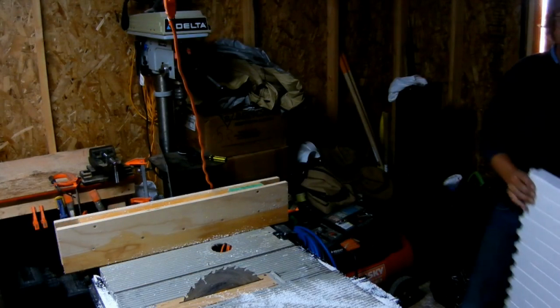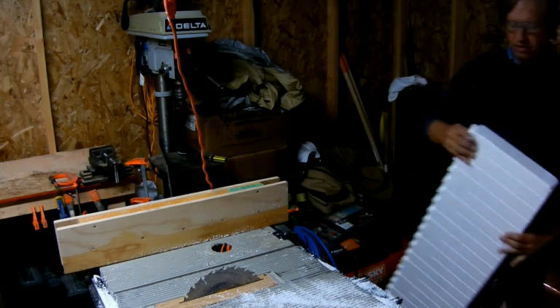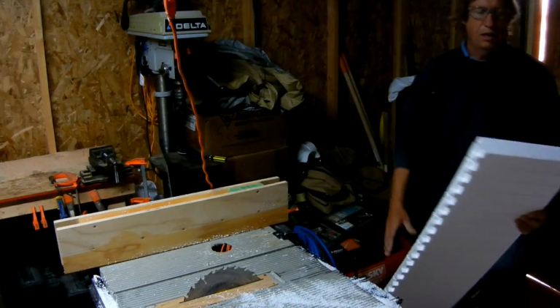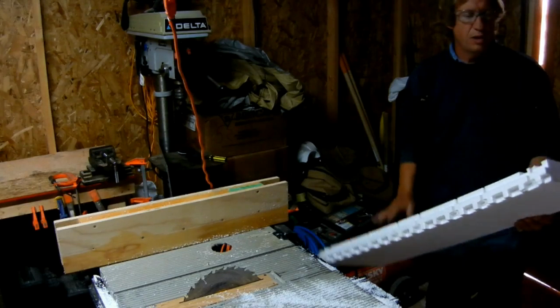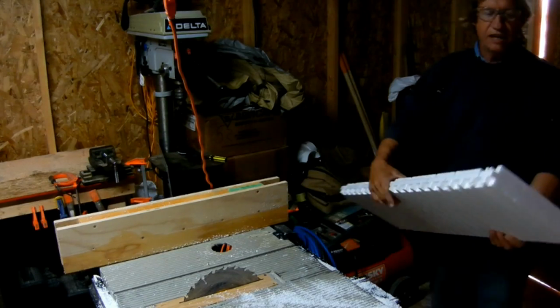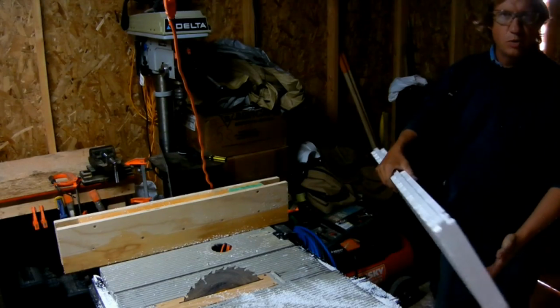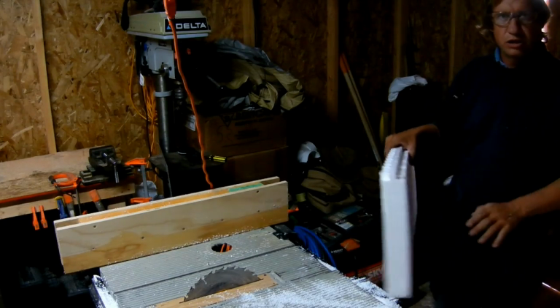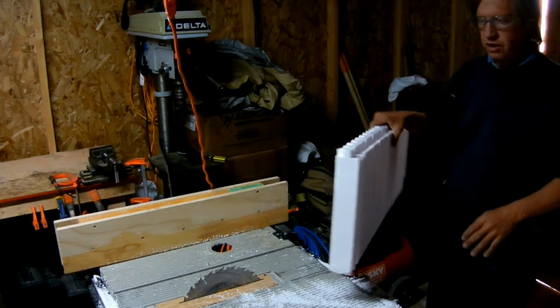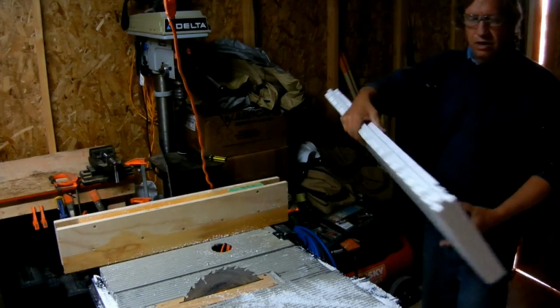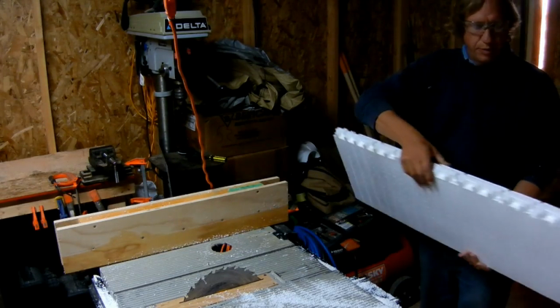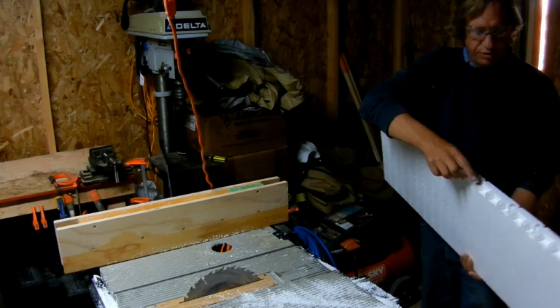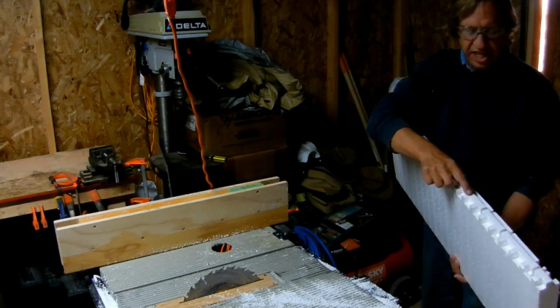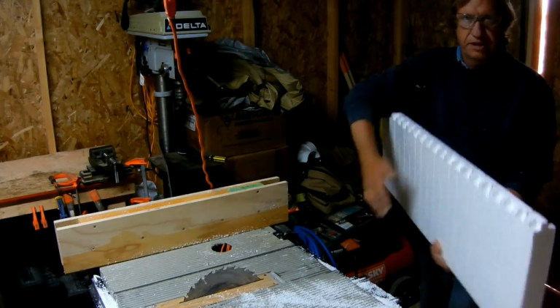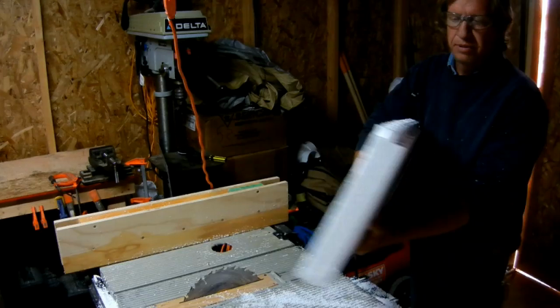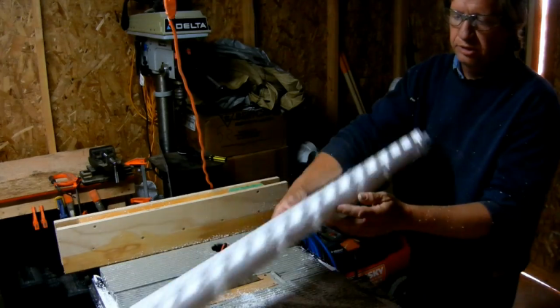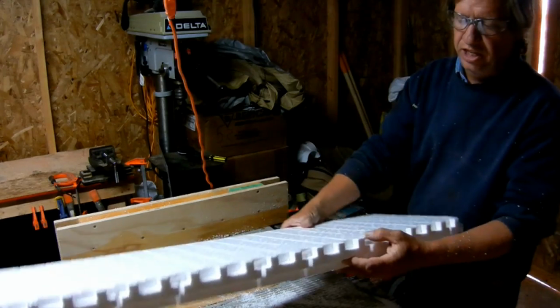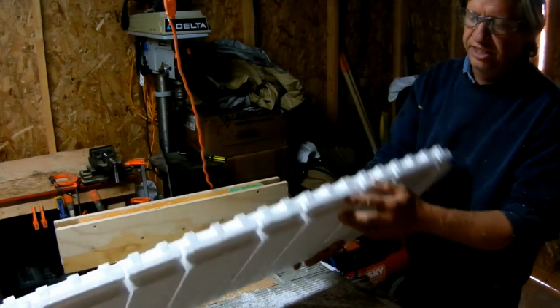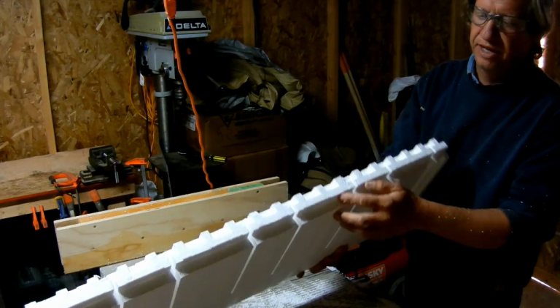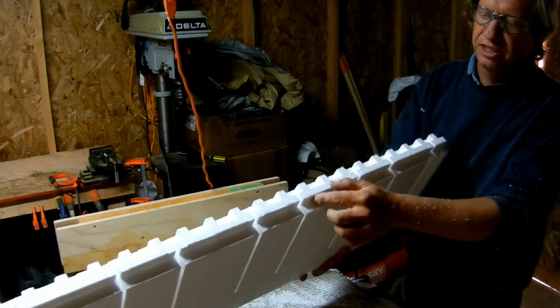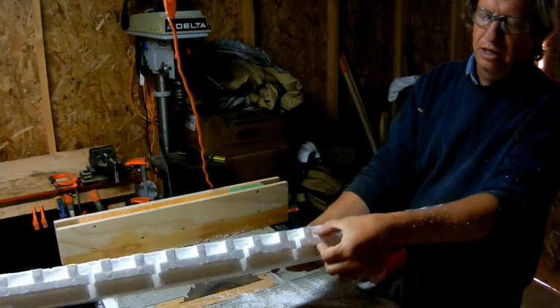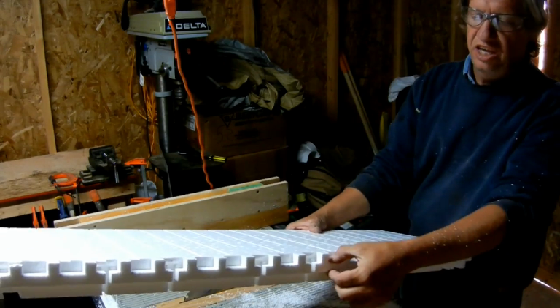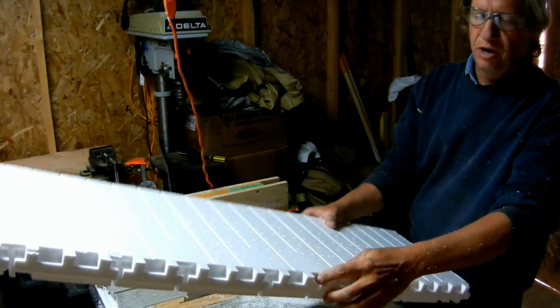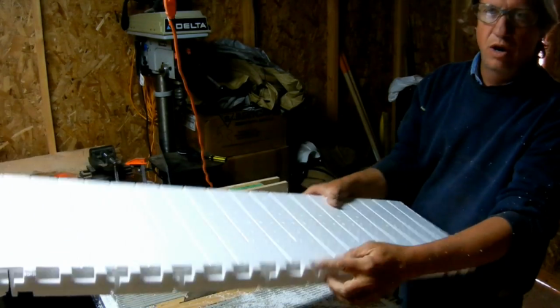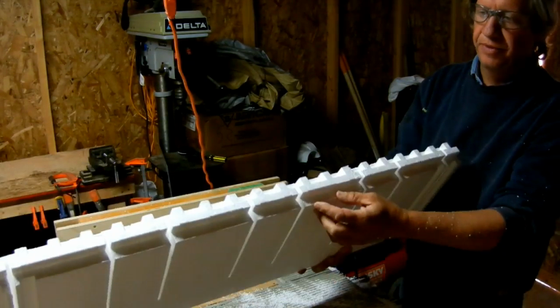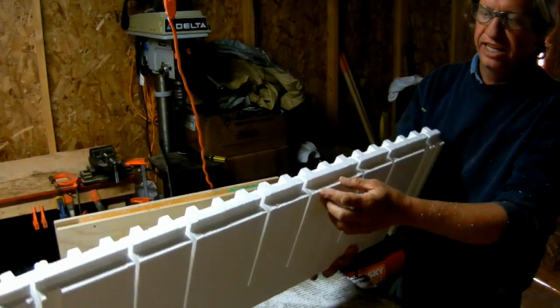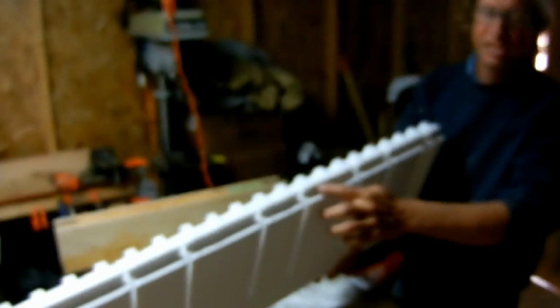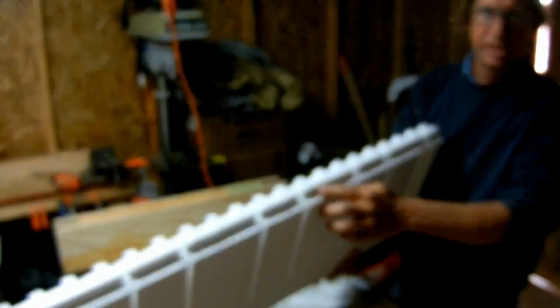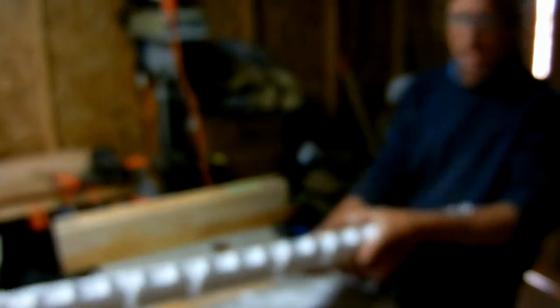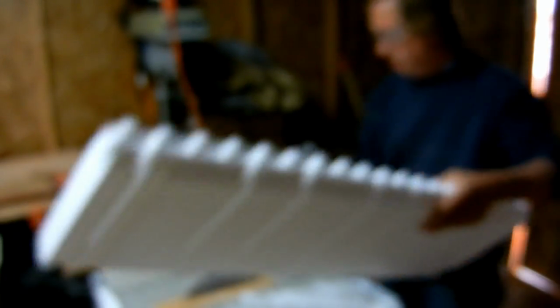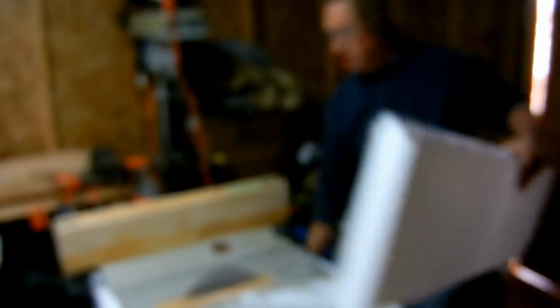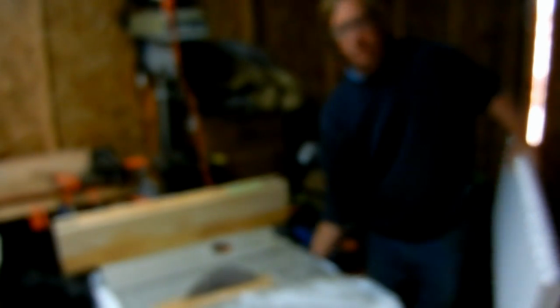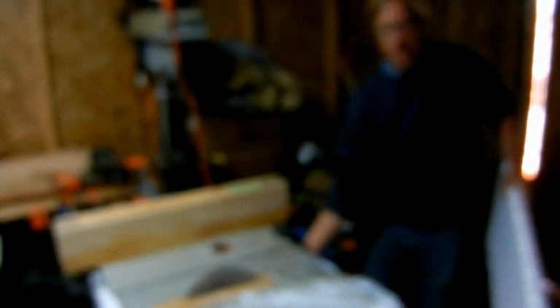Next step, we're going to make the outside walls and we're going to remove this key off the top. This particular ICF has this key up here — we don't want it. It's not solid insulation.